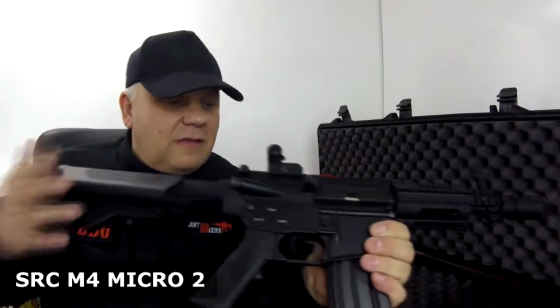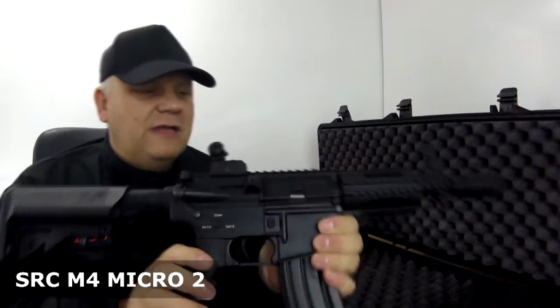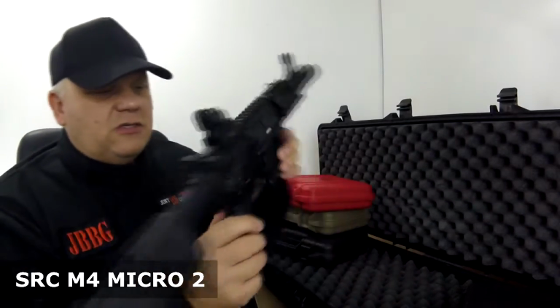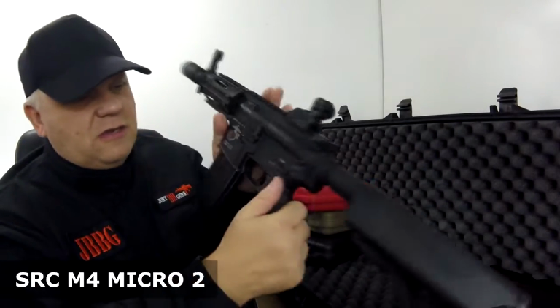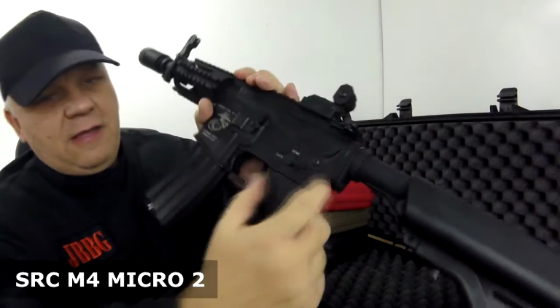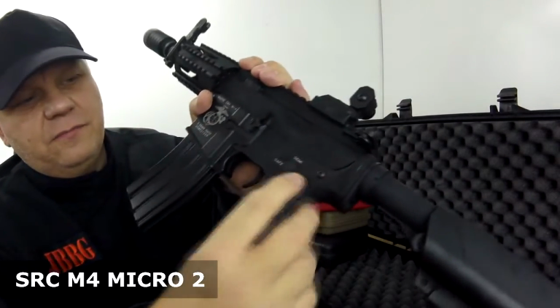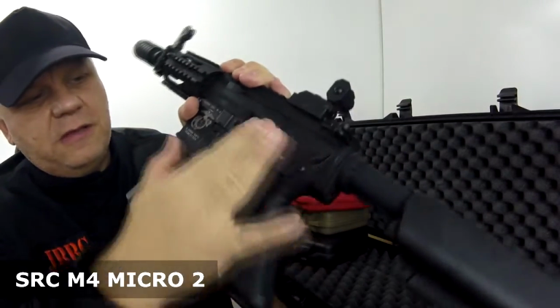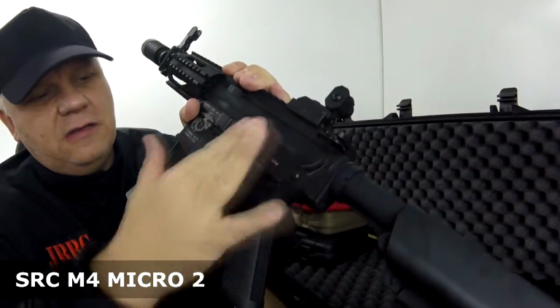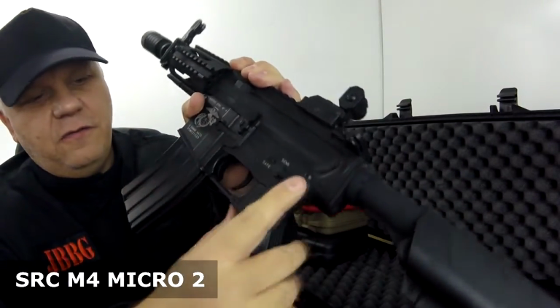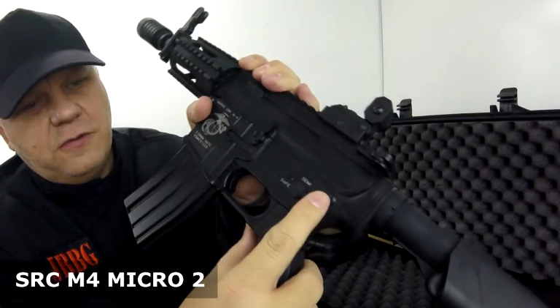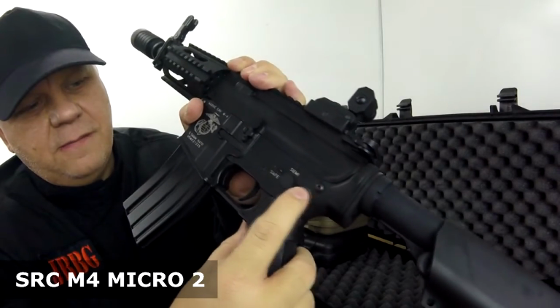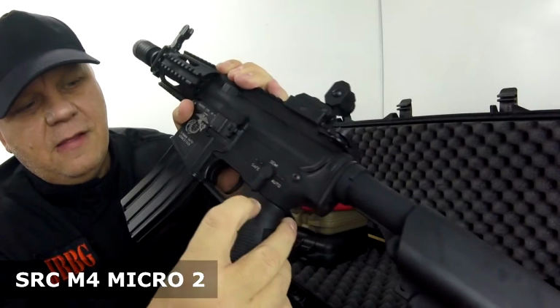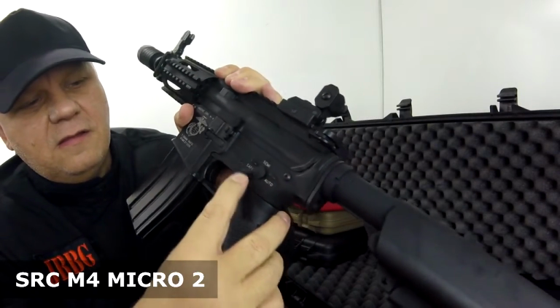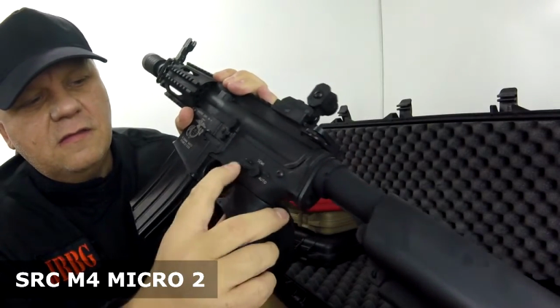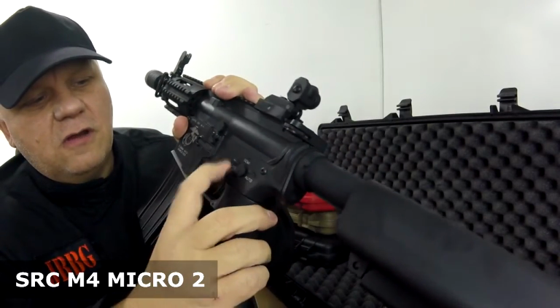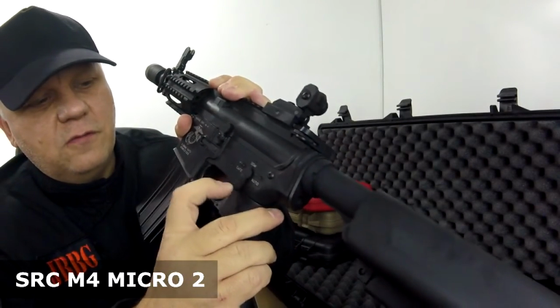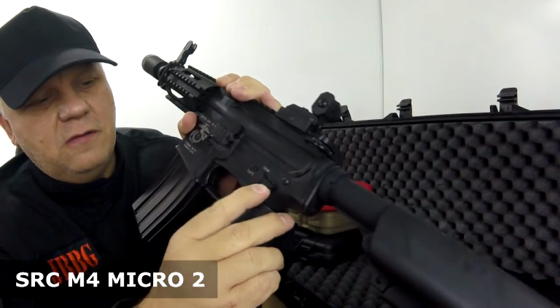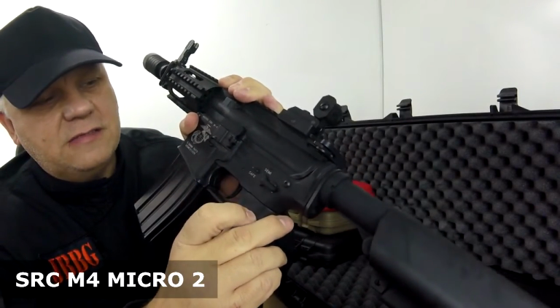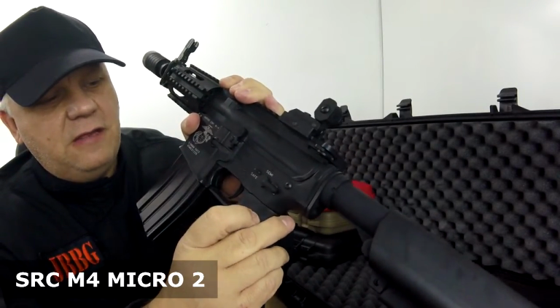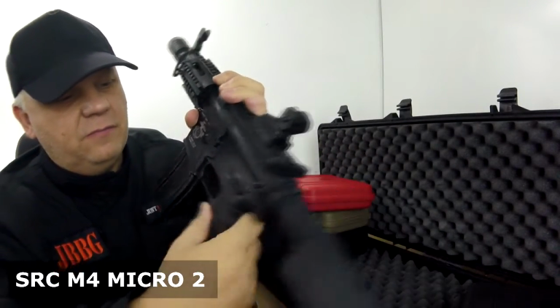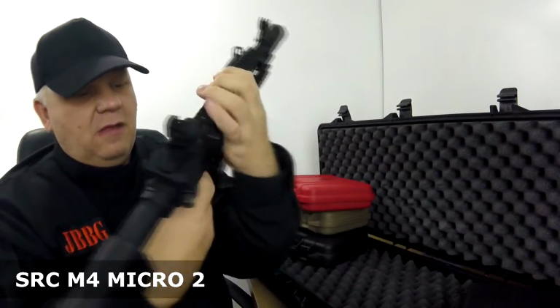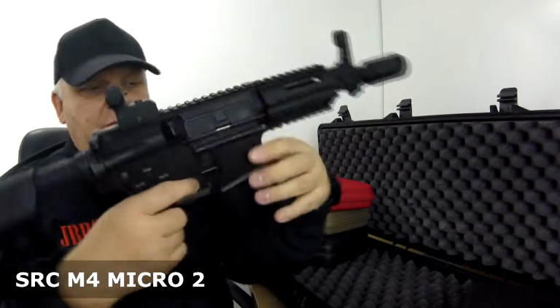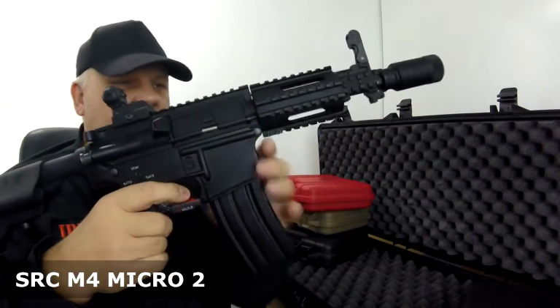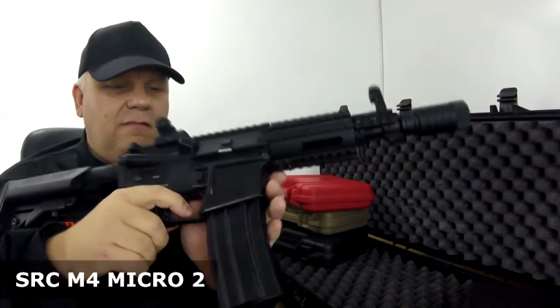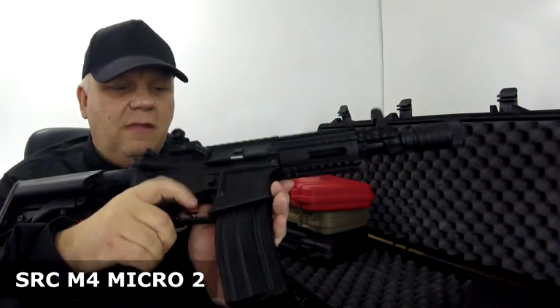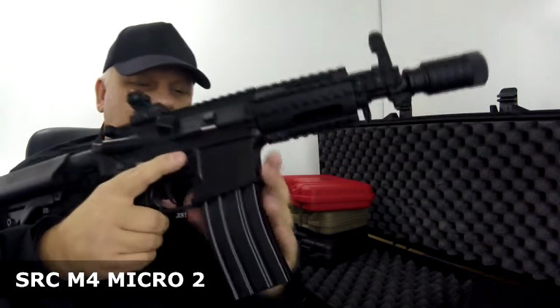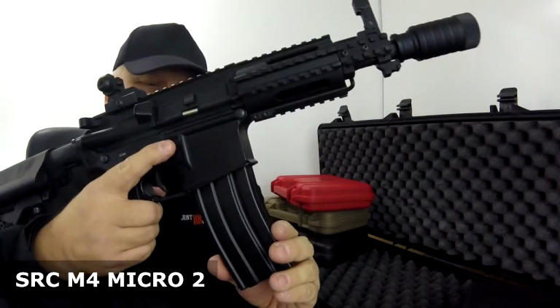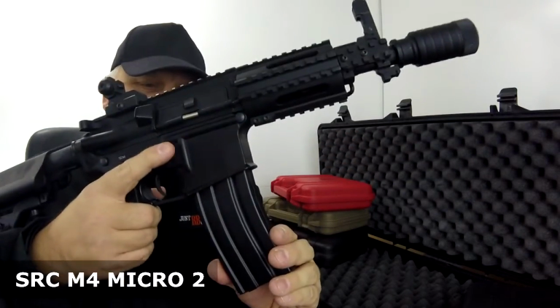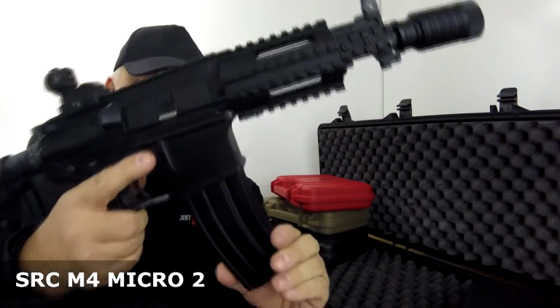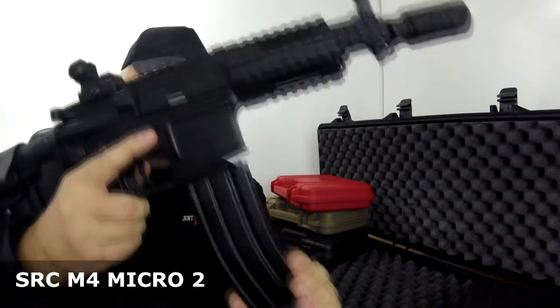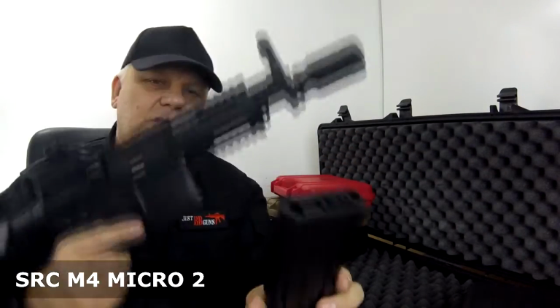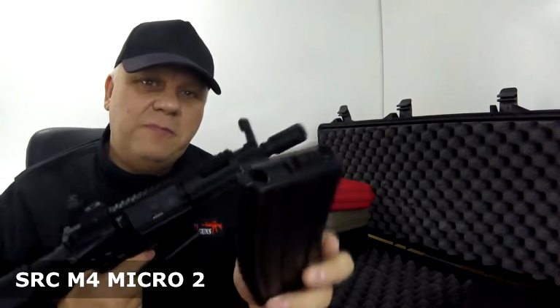The selector switch is just on the side here — single shot, full auto, and safety. Full metal trigger. Magazine release is just on the side here, where you'd expect.